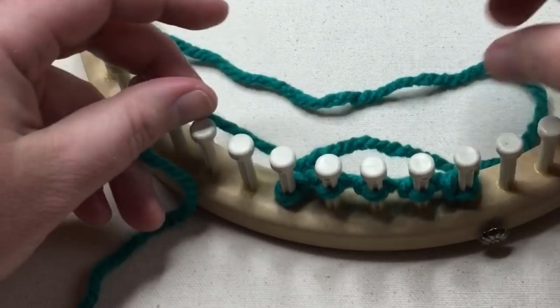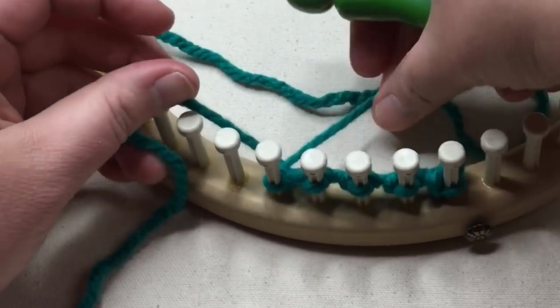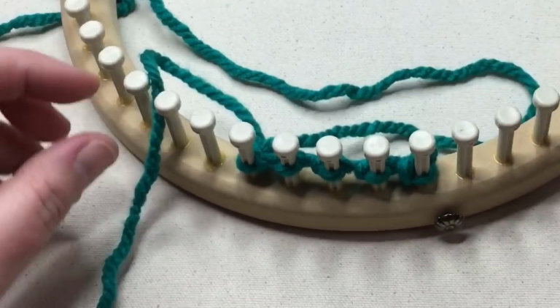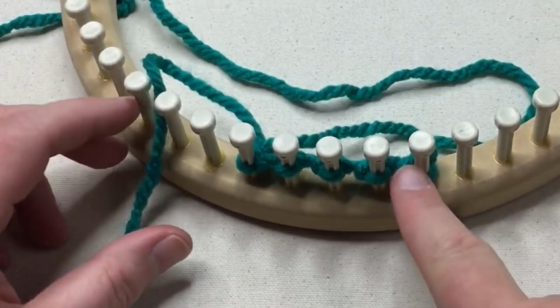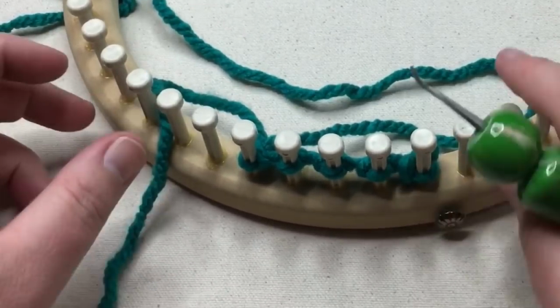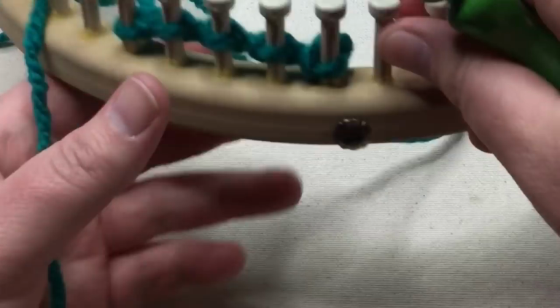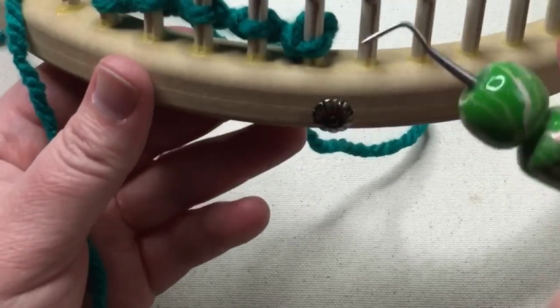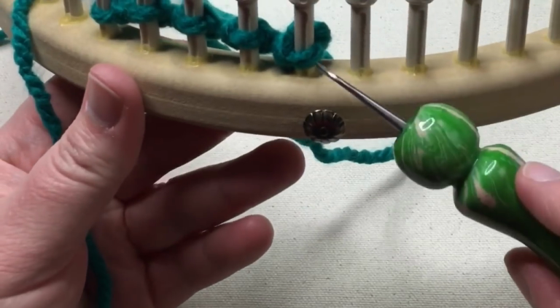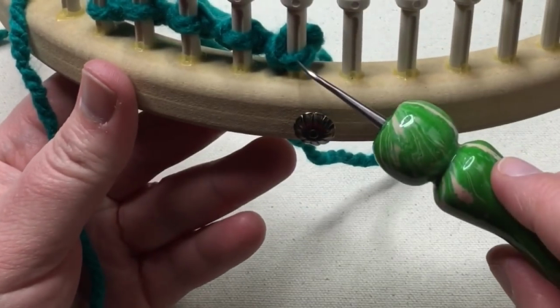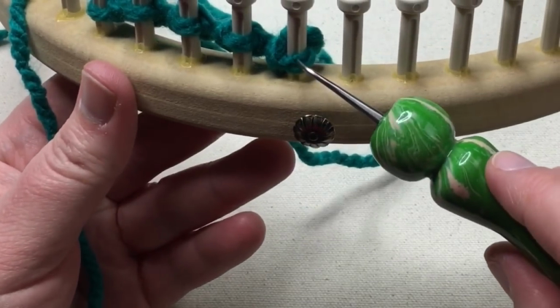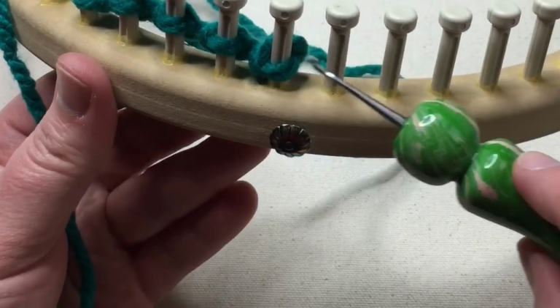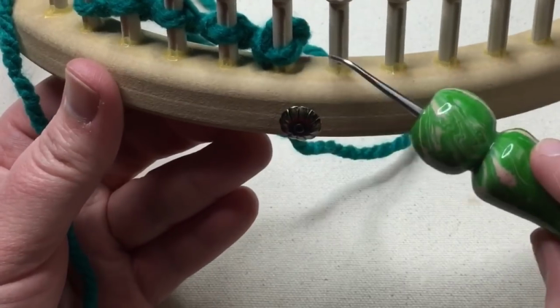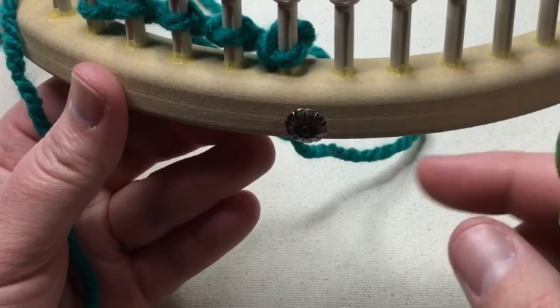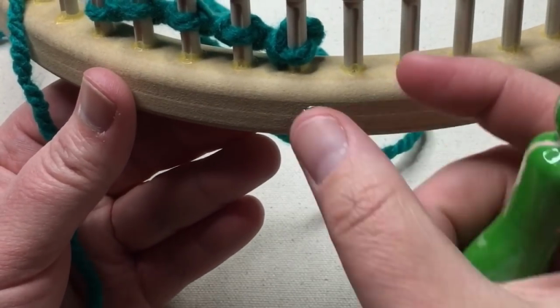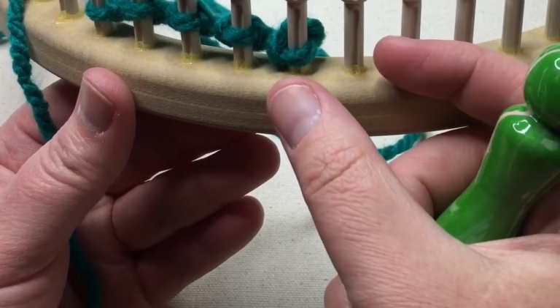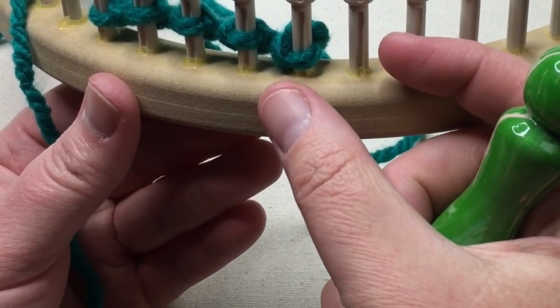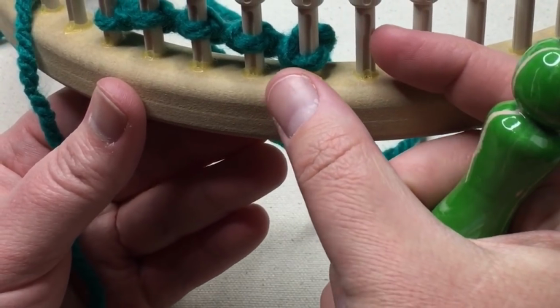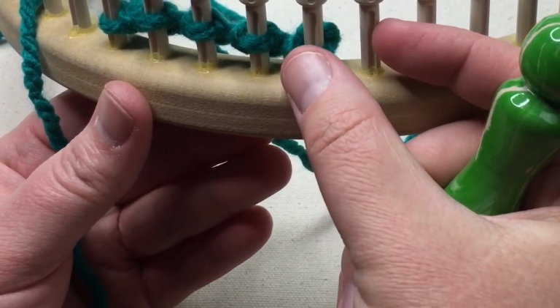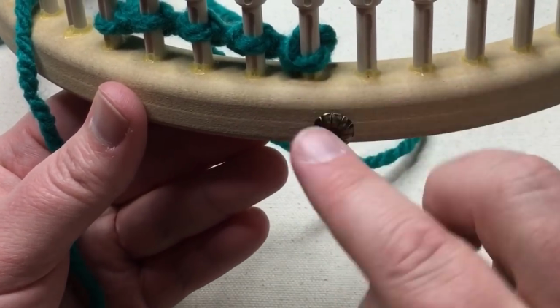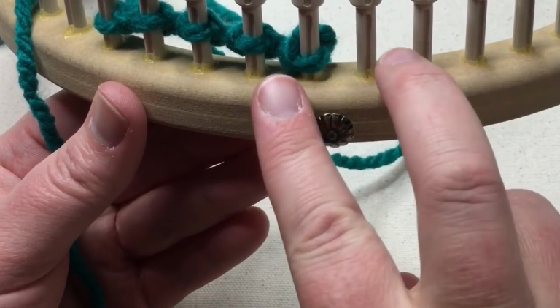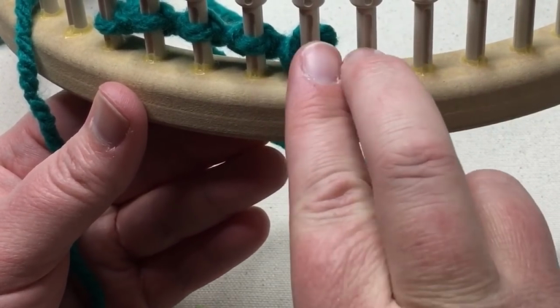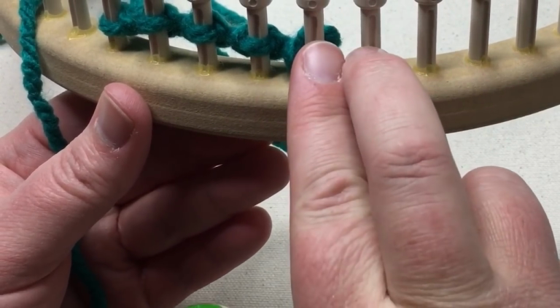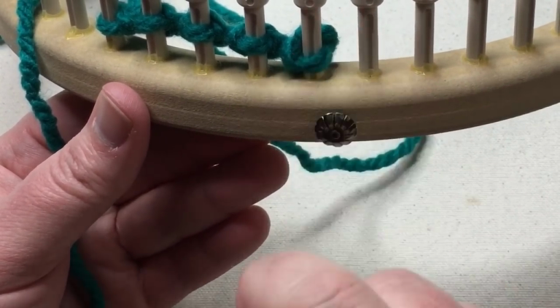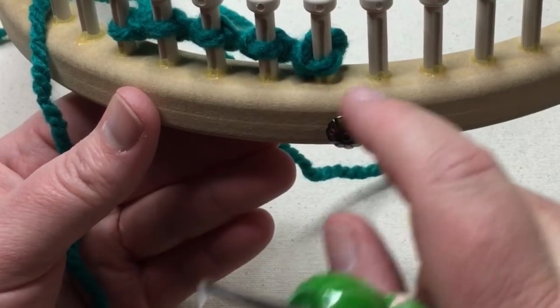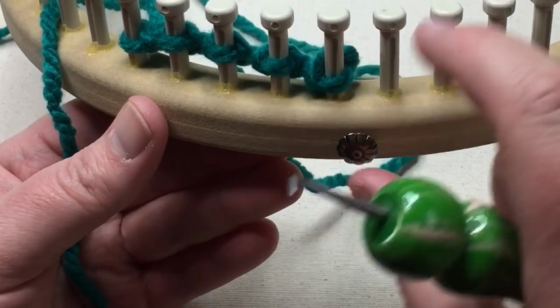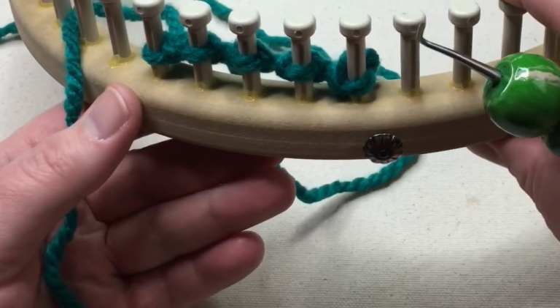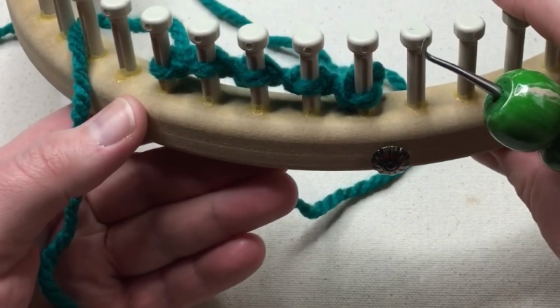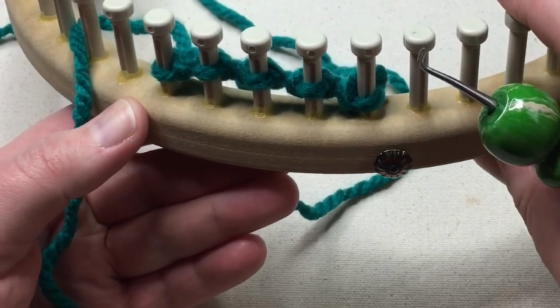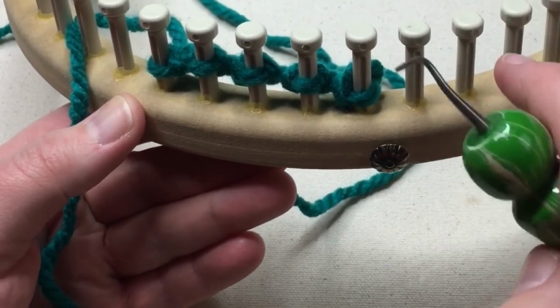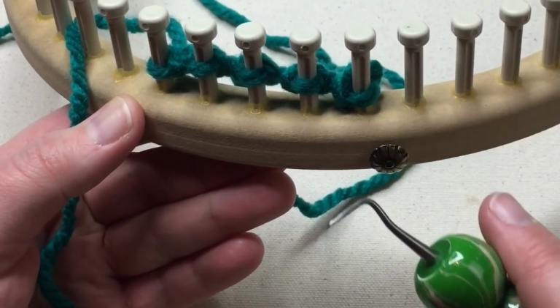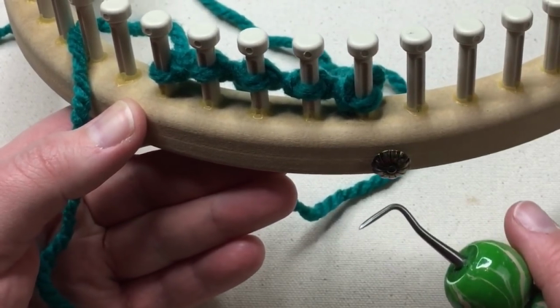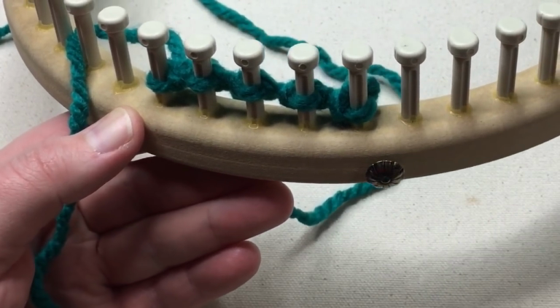Once you've gone all the way around, I'm gonna show you the trick to make it so you don't have that hard seam. We're gonna connect these in the round and begin the main stitch pattern. Pause your video and I'll see you soon.